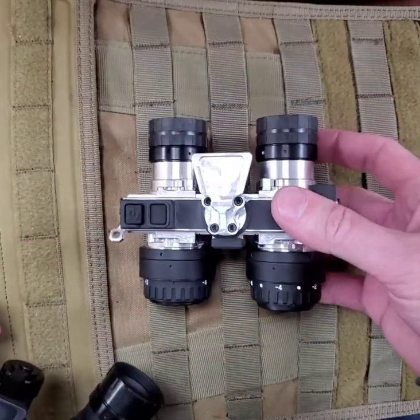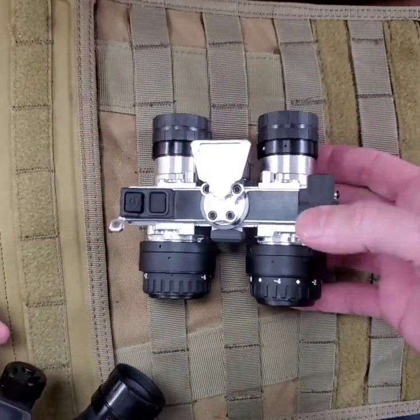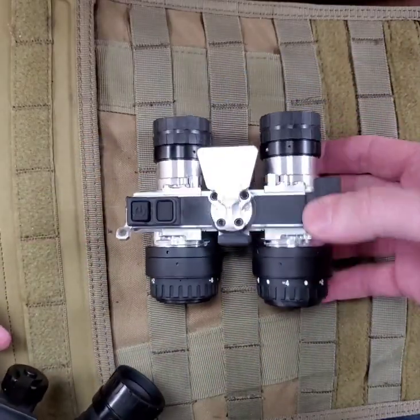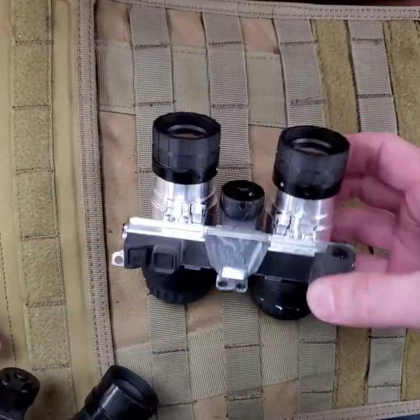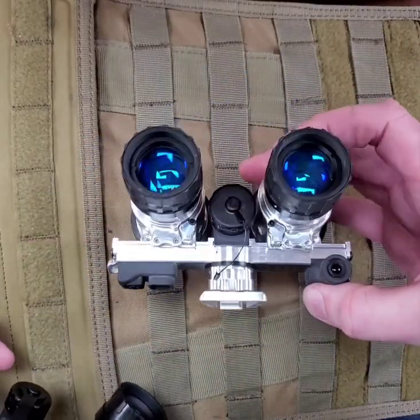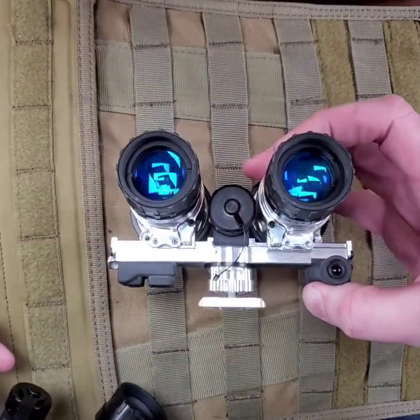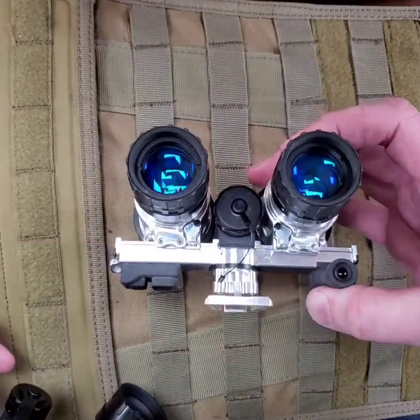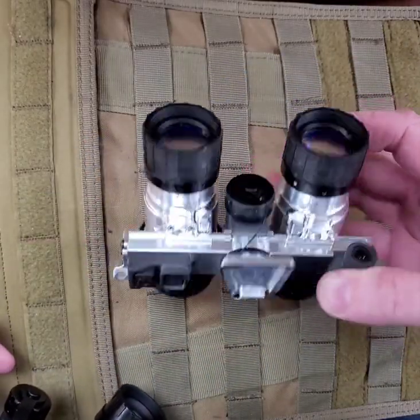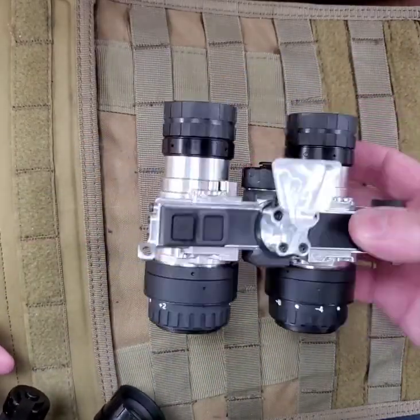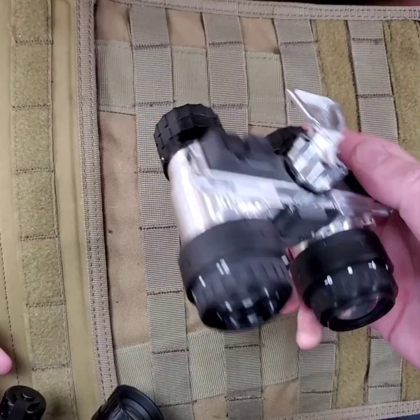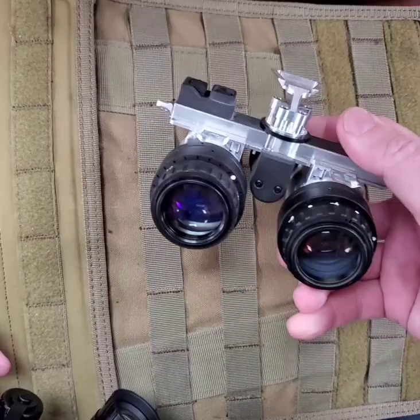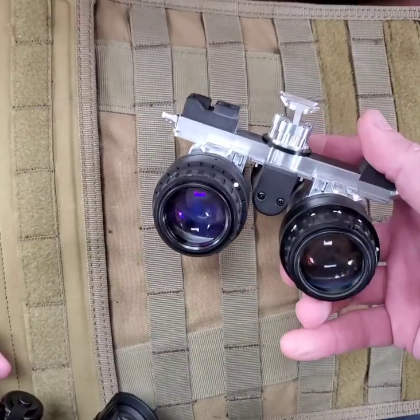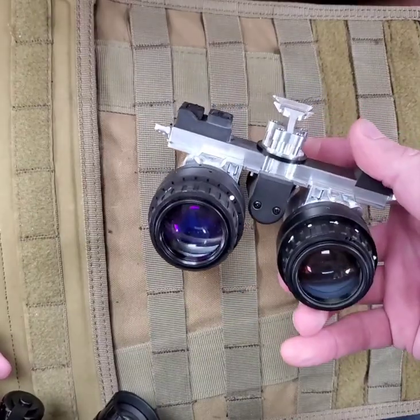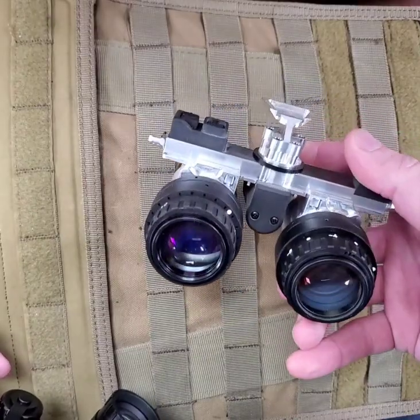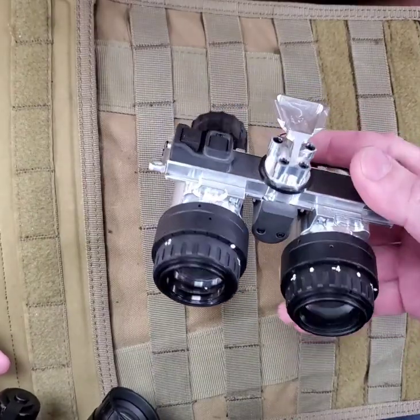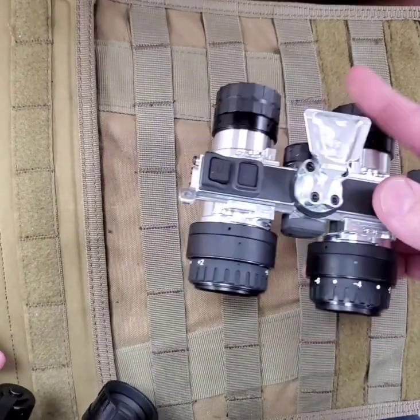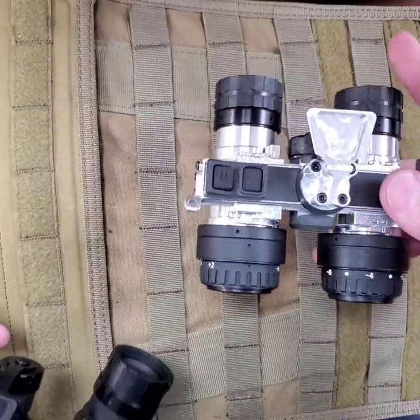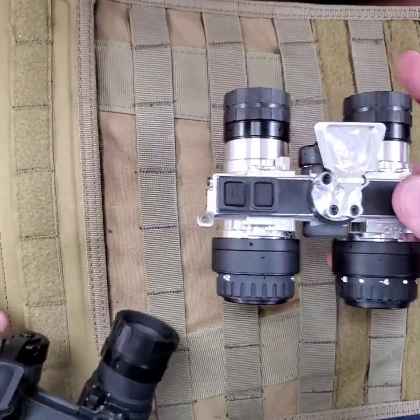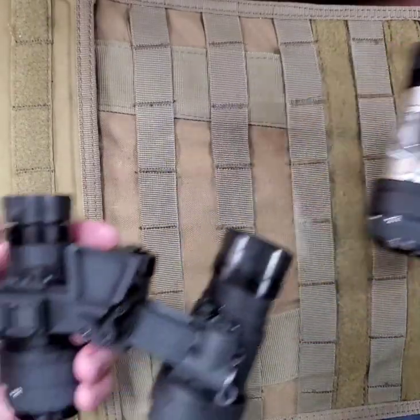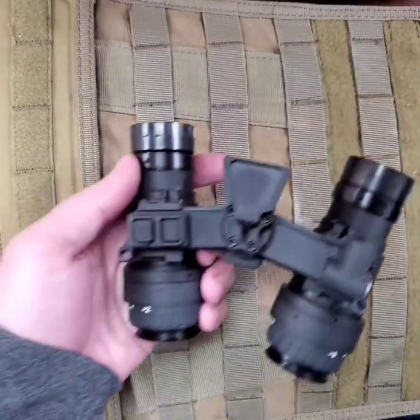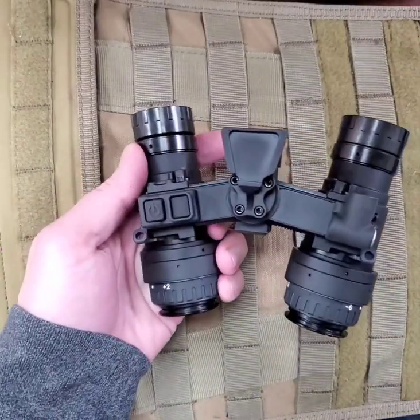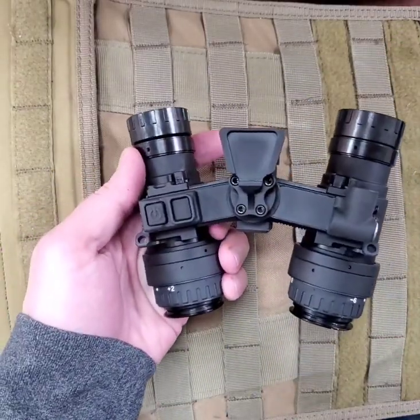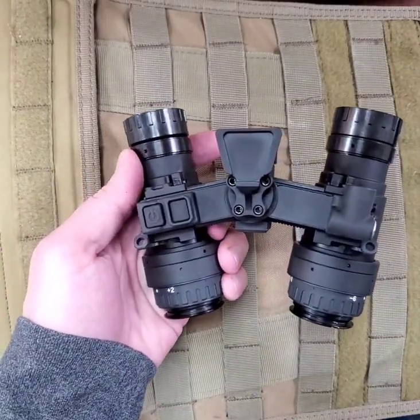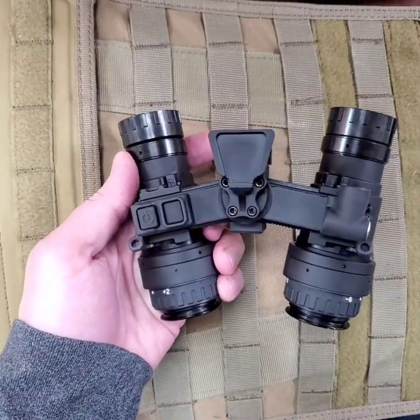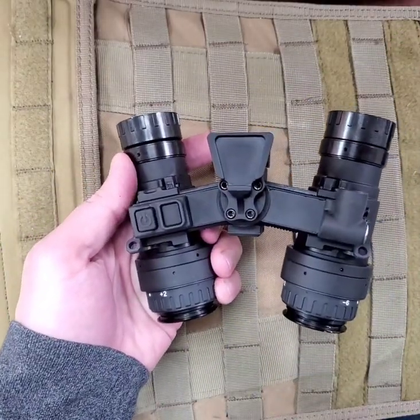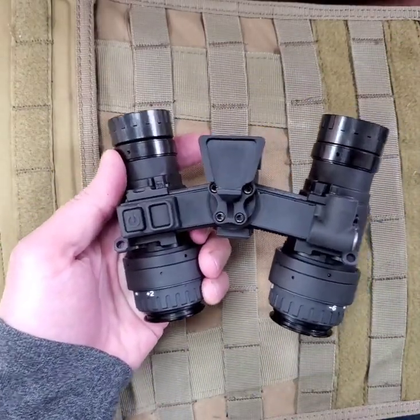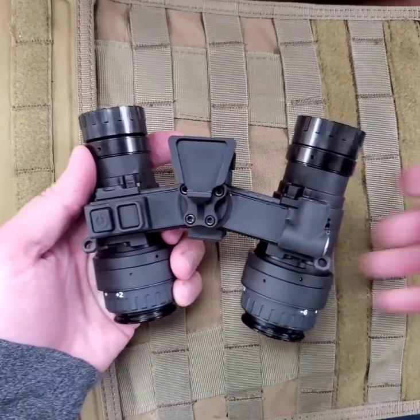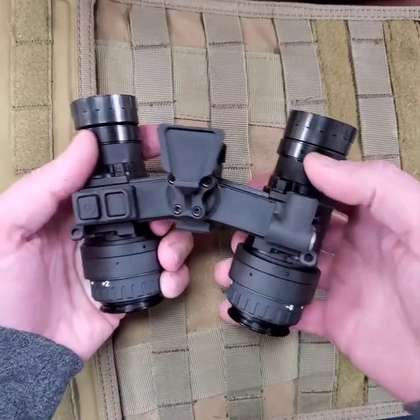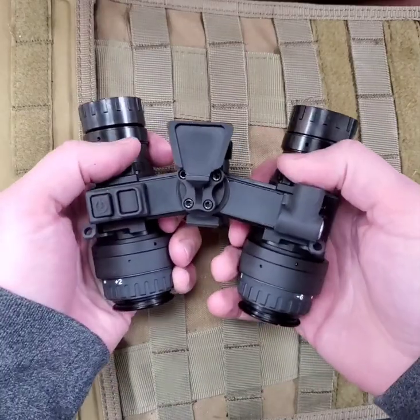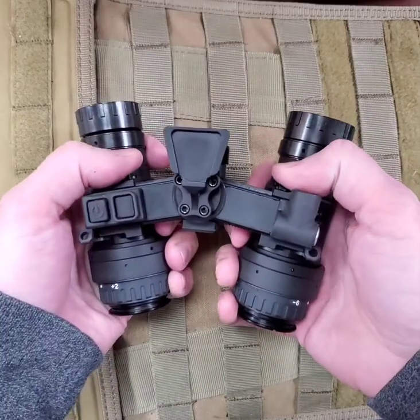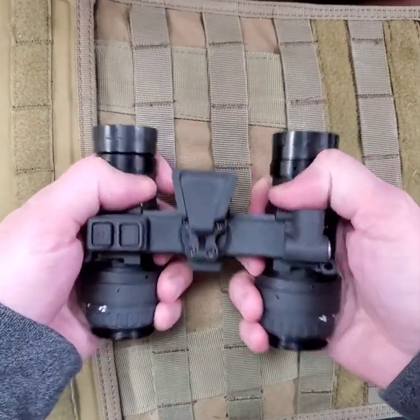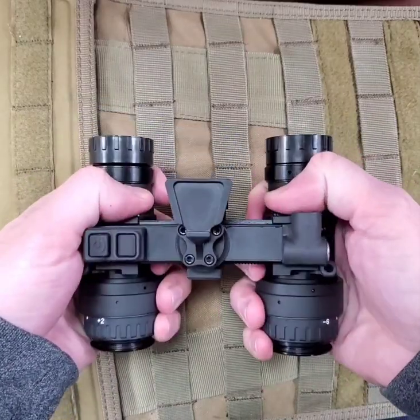Even with the added weight of the hinge mechanism in the bridge, we were able to keep the weight of the RP-NVG to within one half ounce of the standard RNVG while greatly increasing the function.